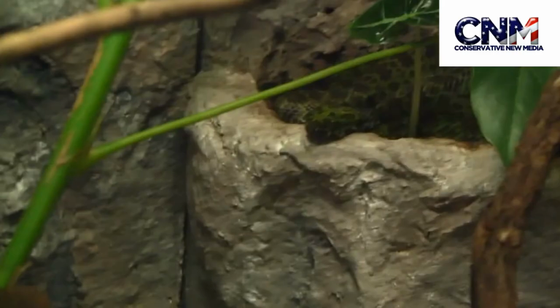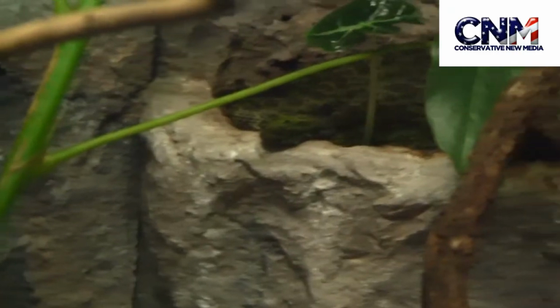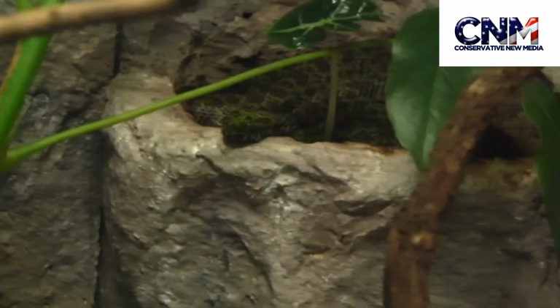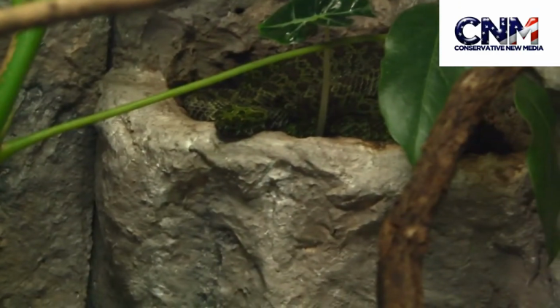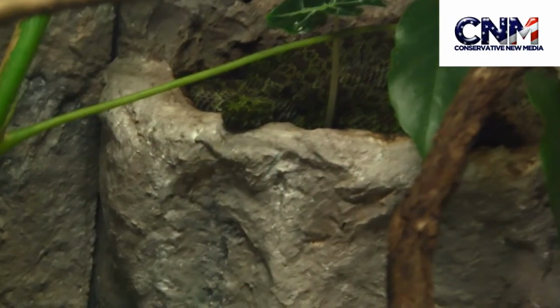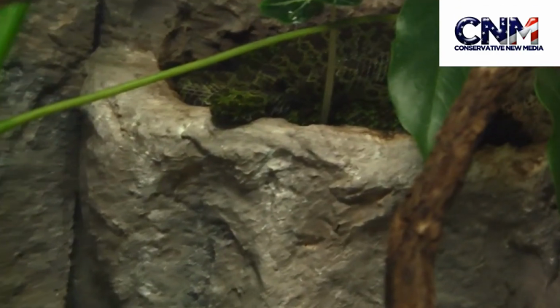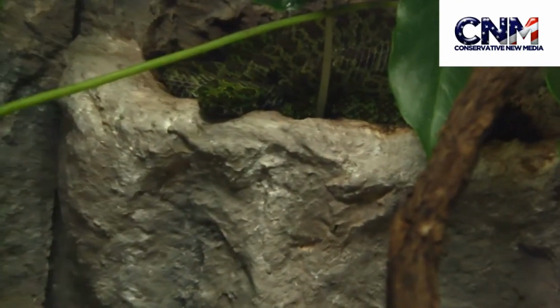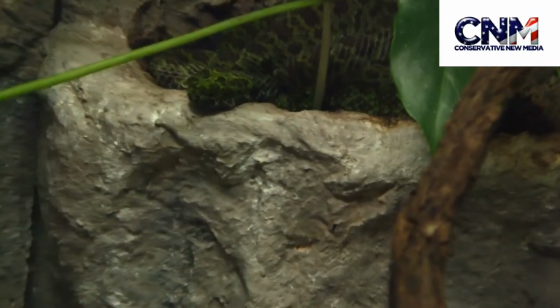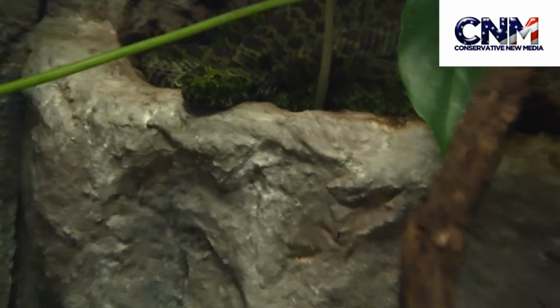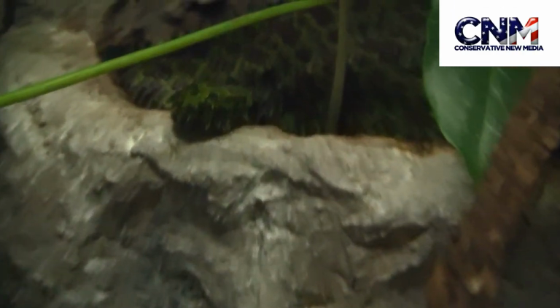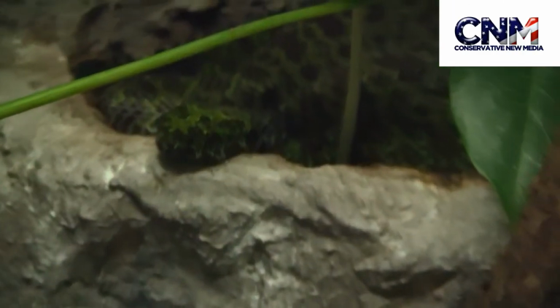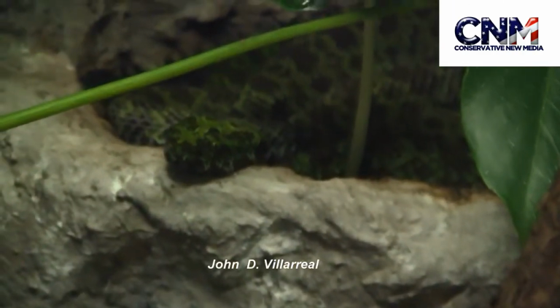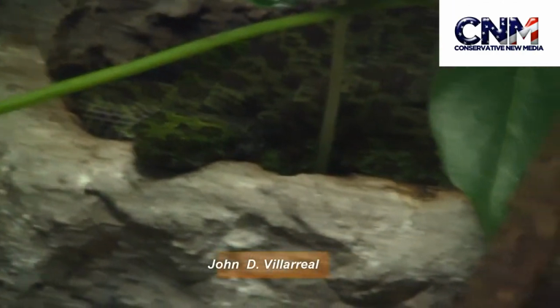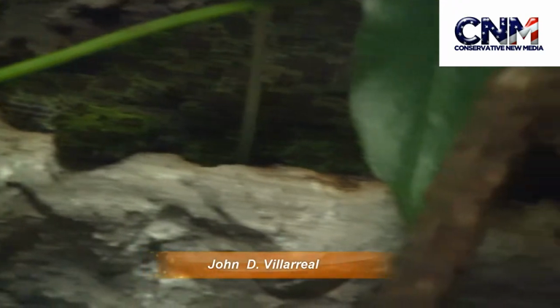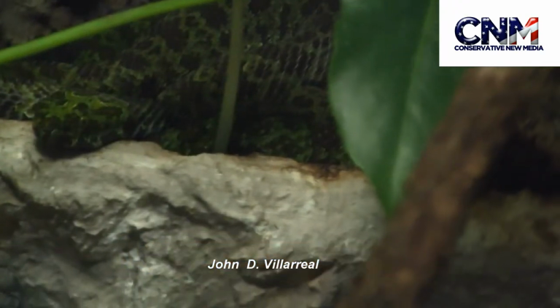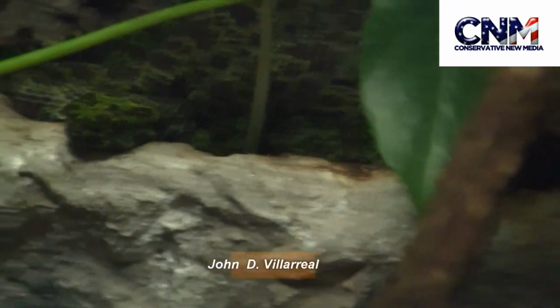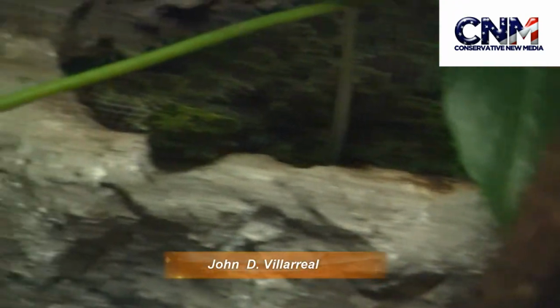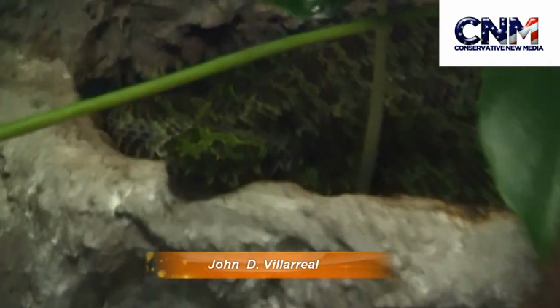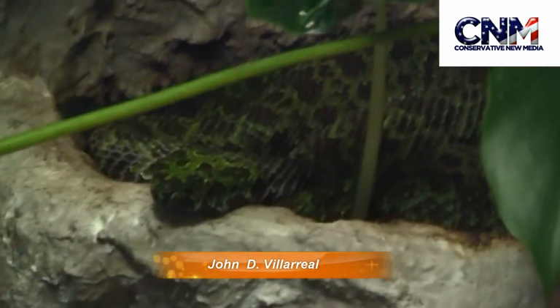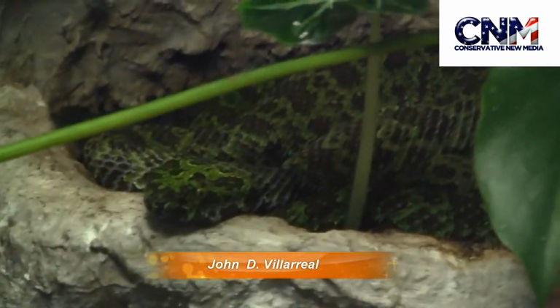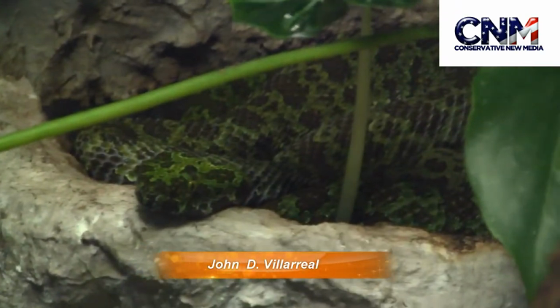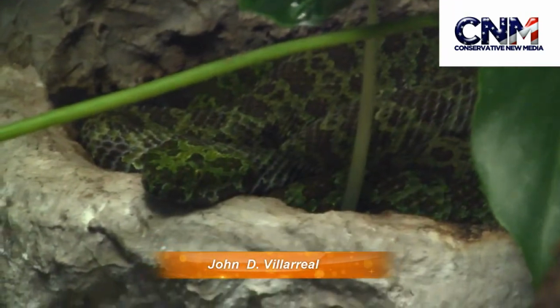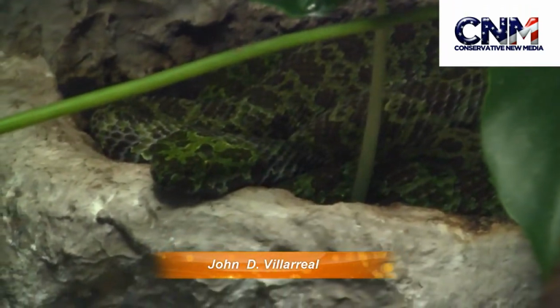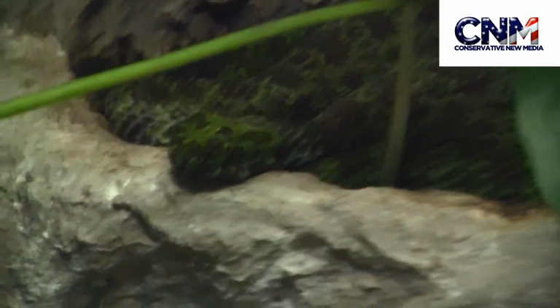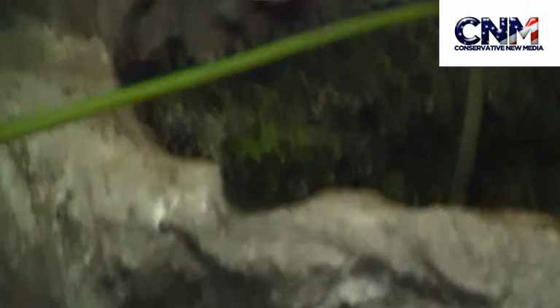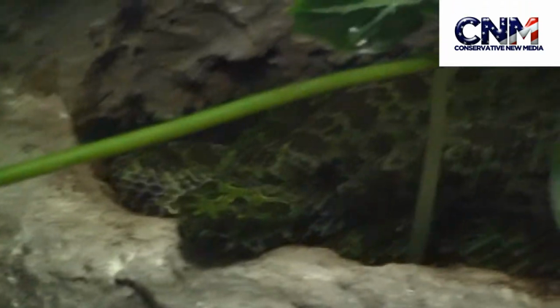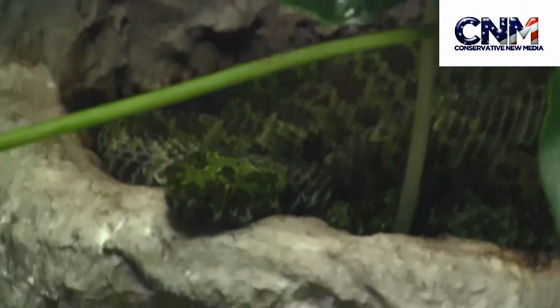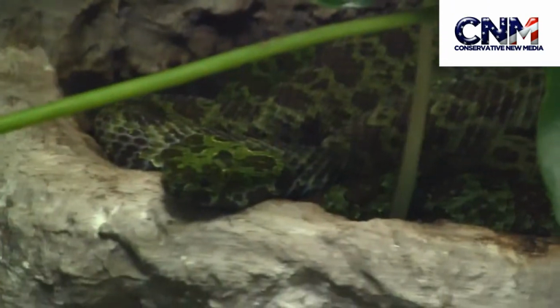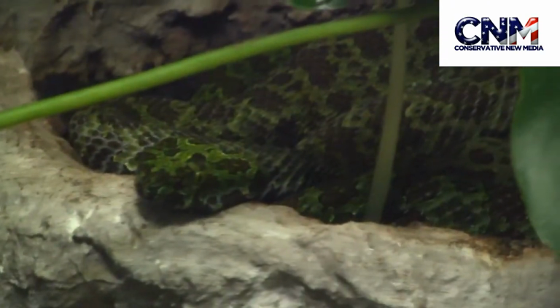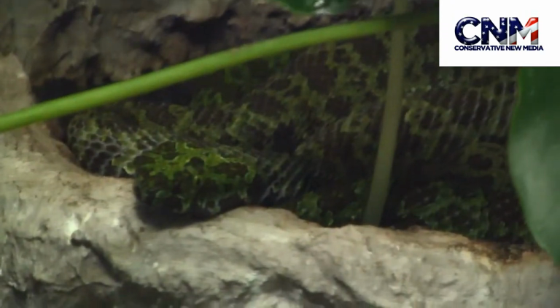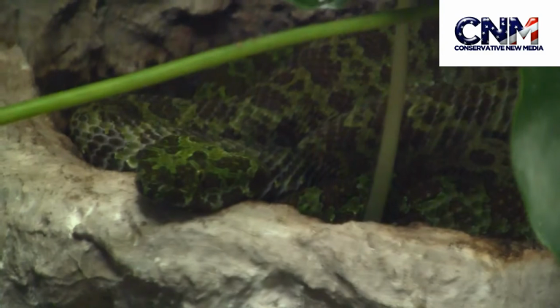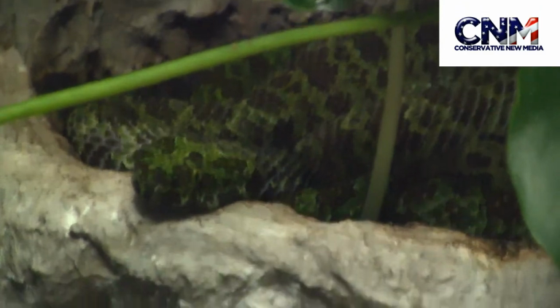Now, check this out. This is a Mang Mountain Pit Viper. Look at that coloration. Just look at that. That looks so cool.